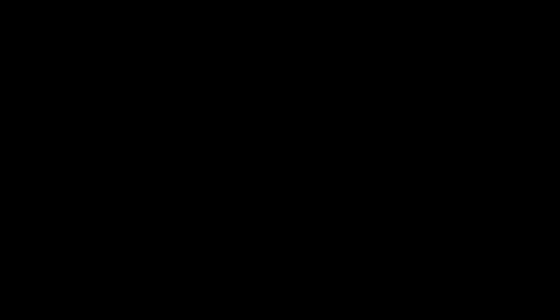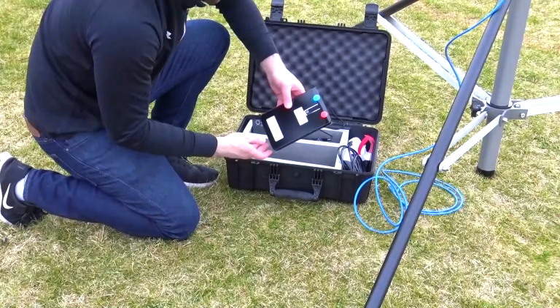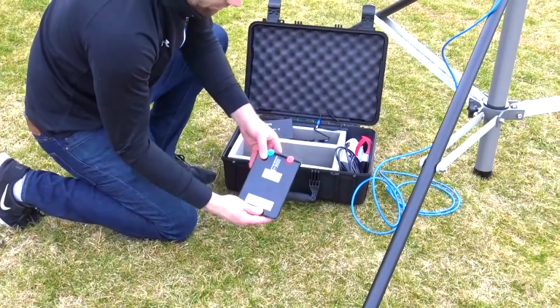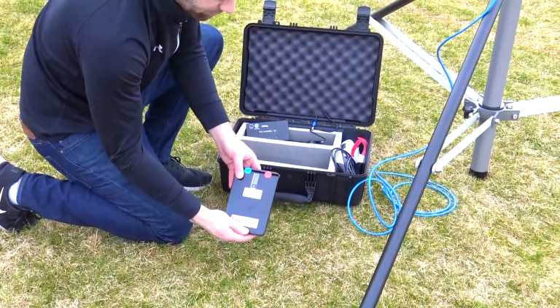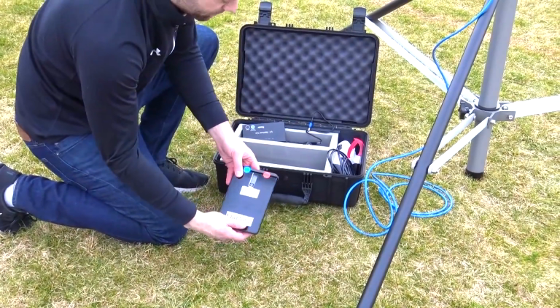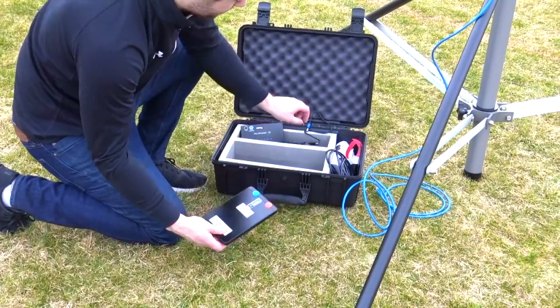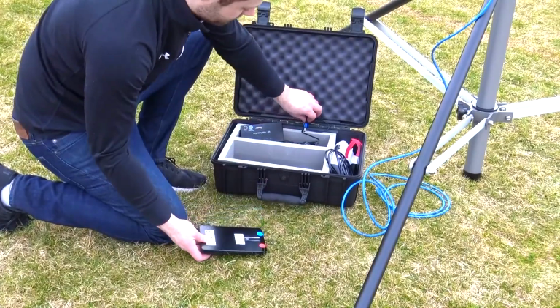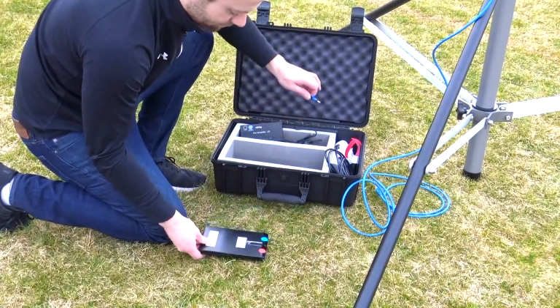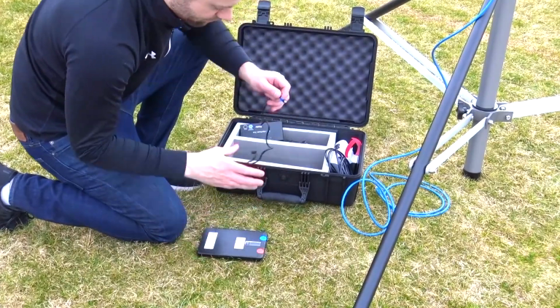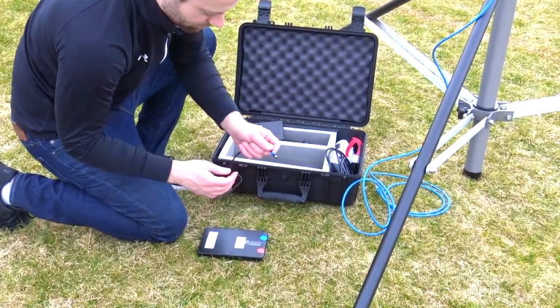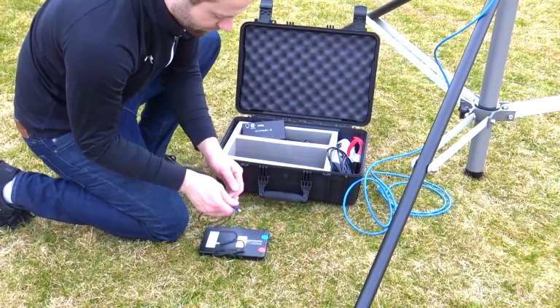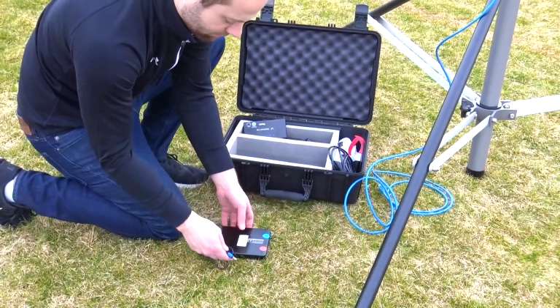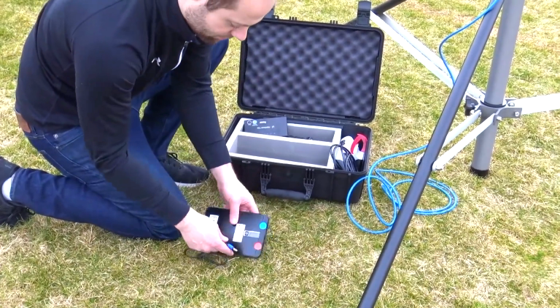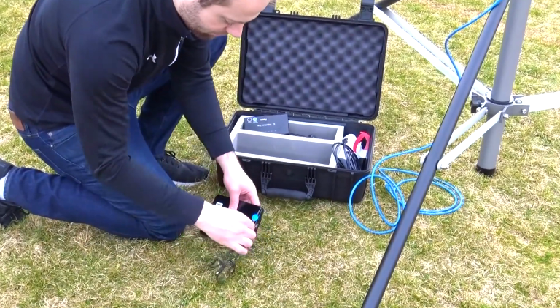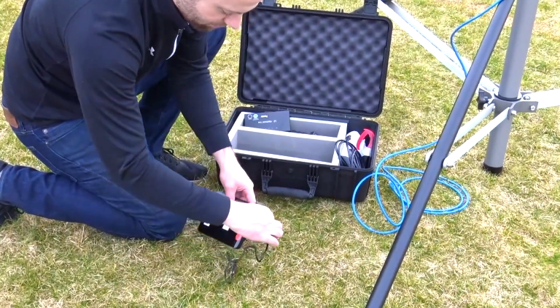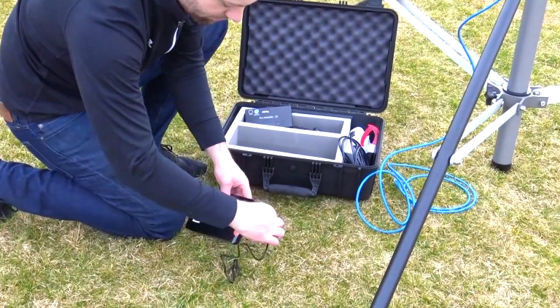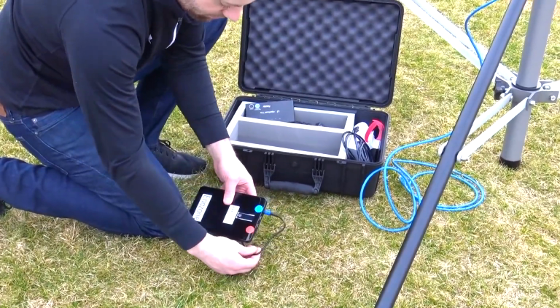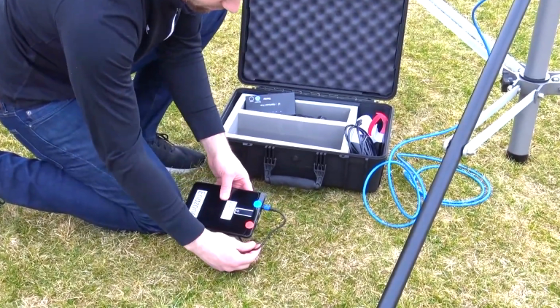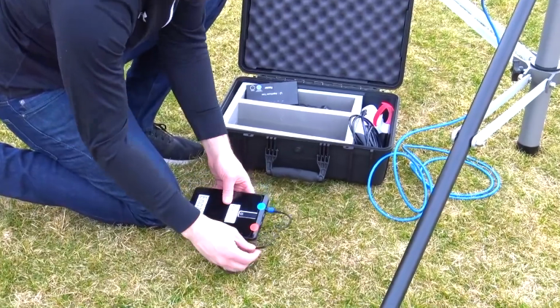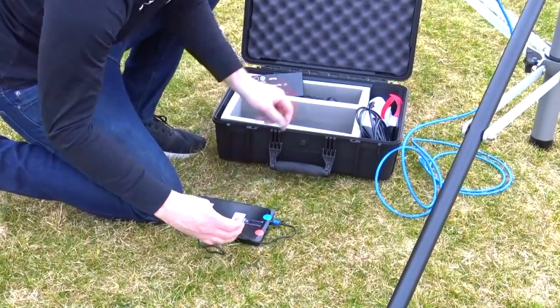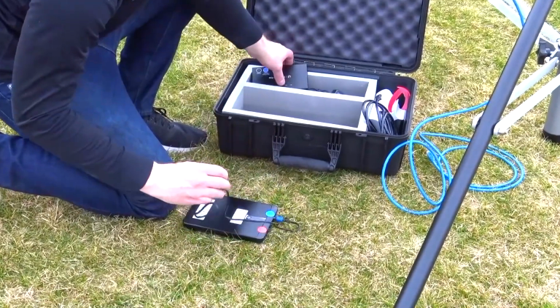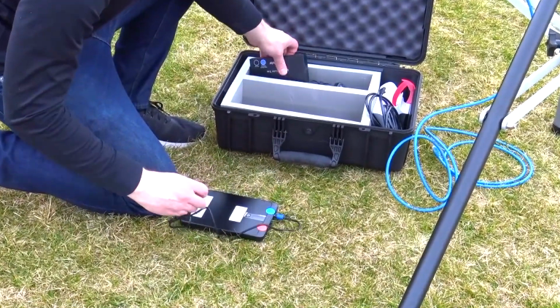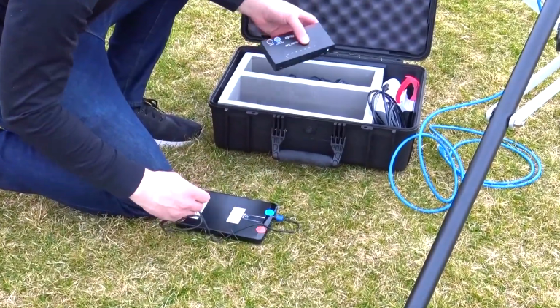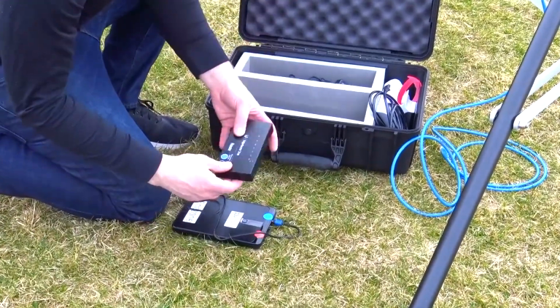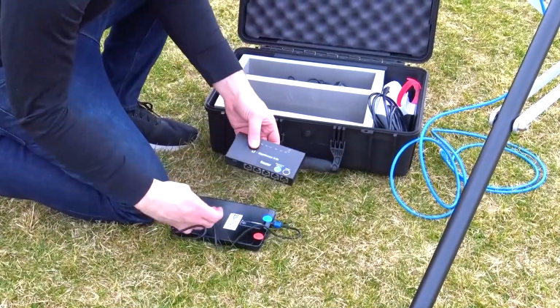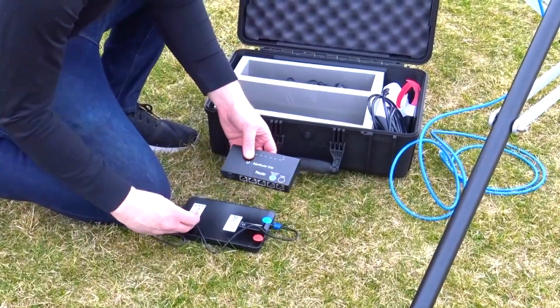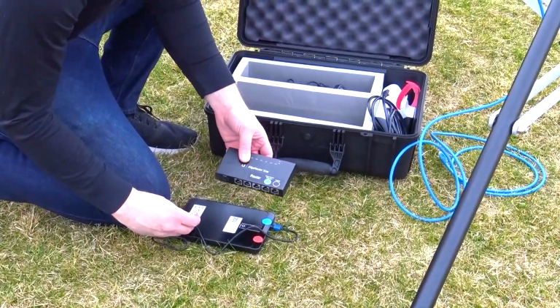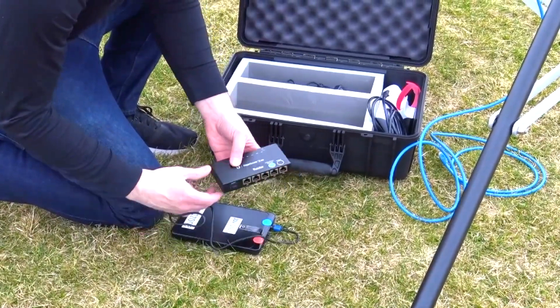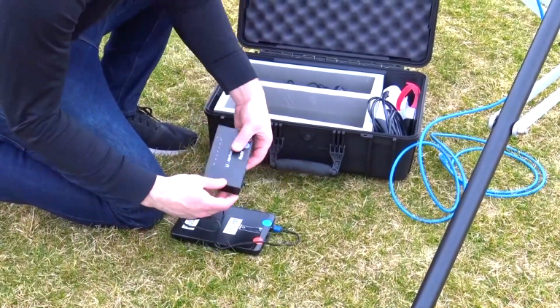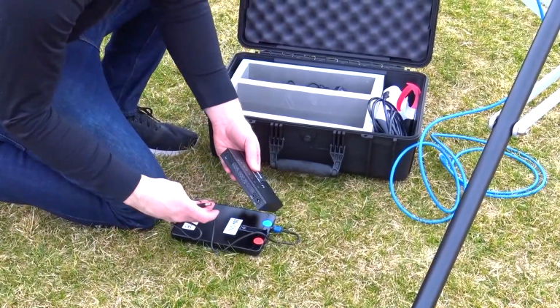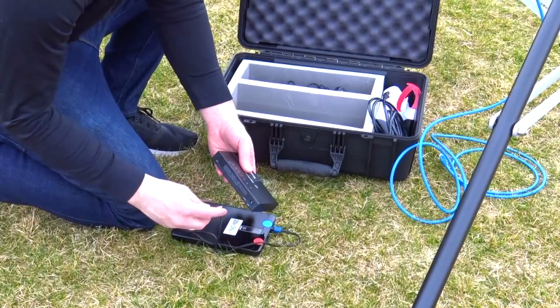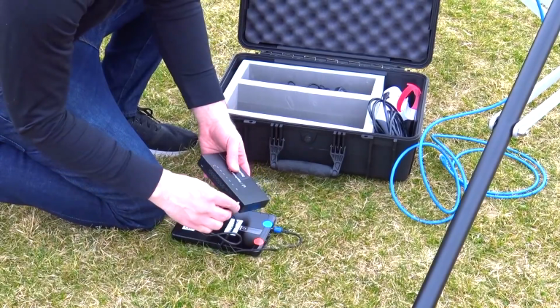To set up the wireless network, first power the end zone router using the ground side end zone battery. Always be sure the battery is set to 20 volts. Use the power cord with the blue label to connect from the blue port on the battery to the power port on the router.